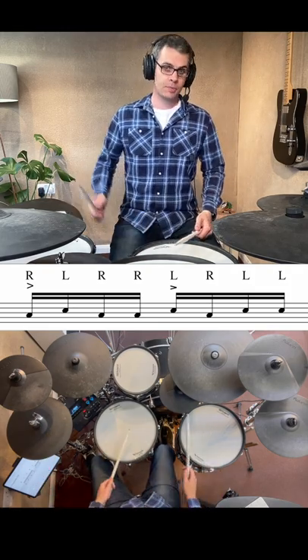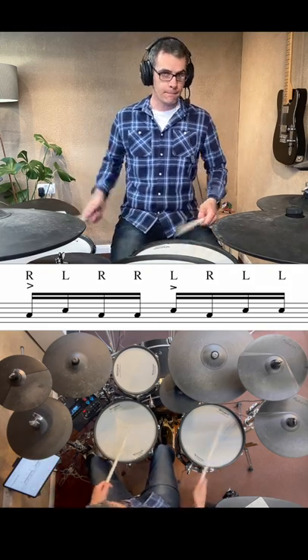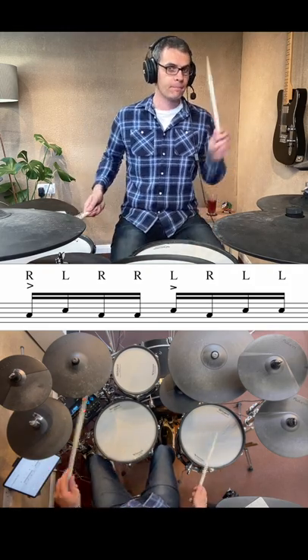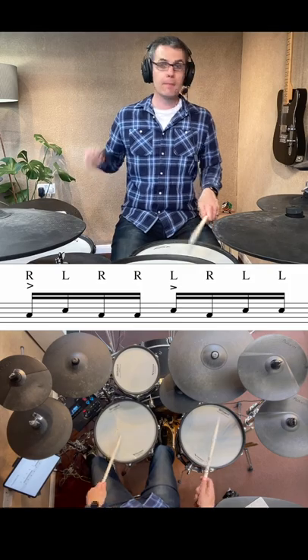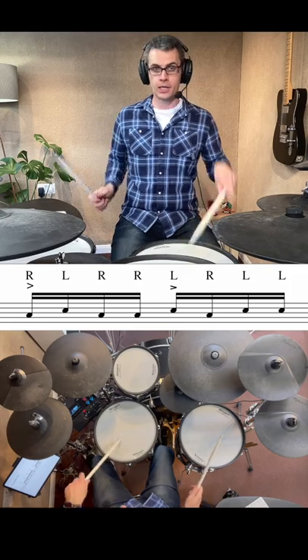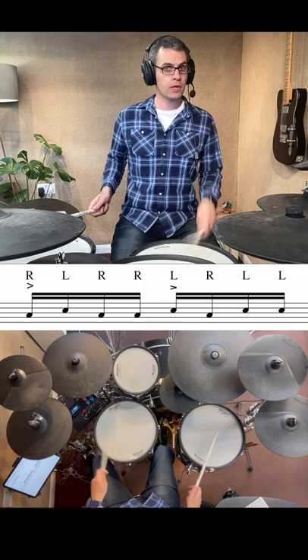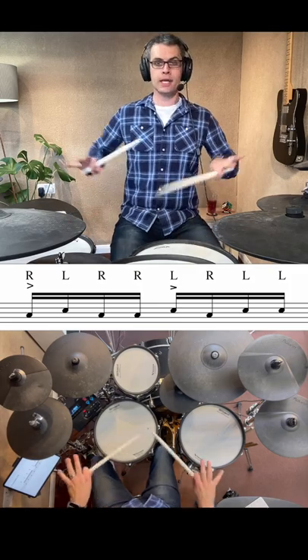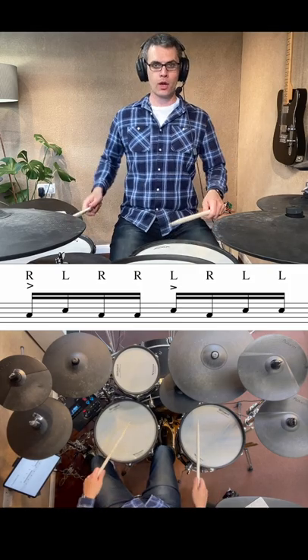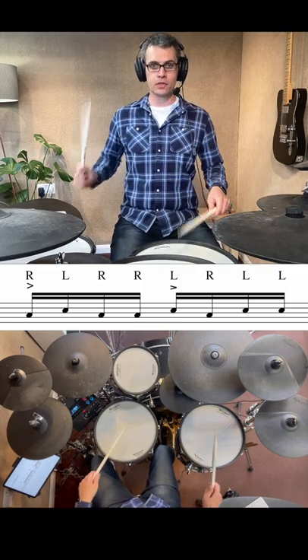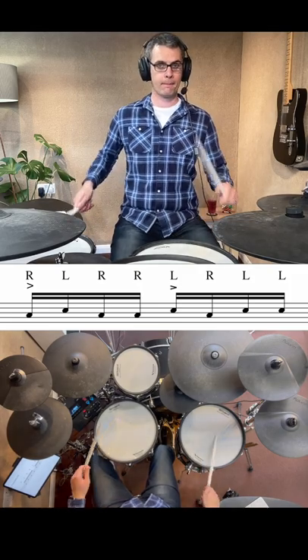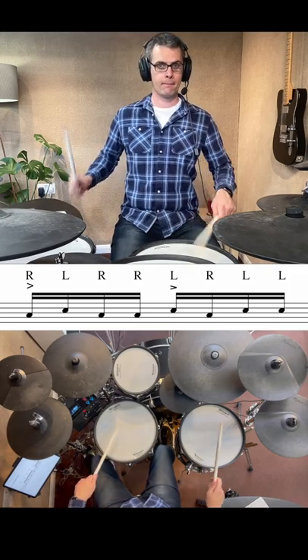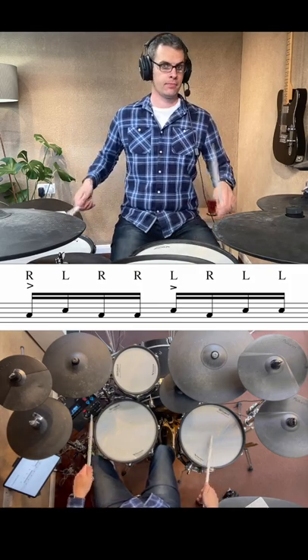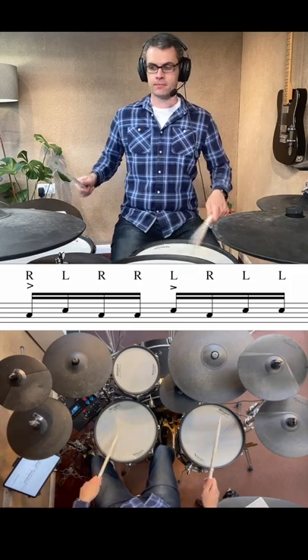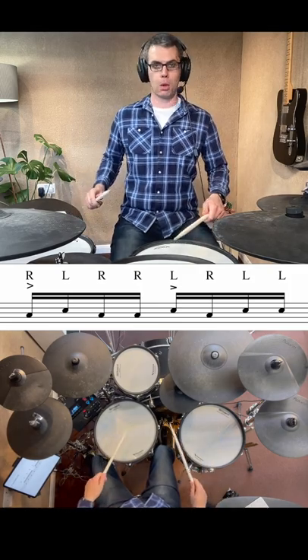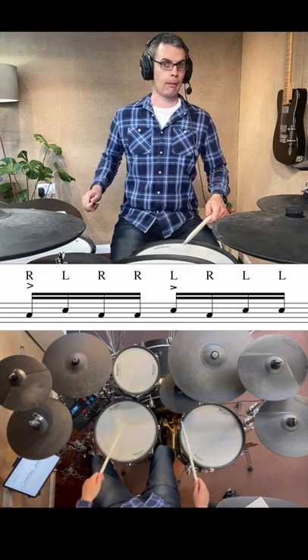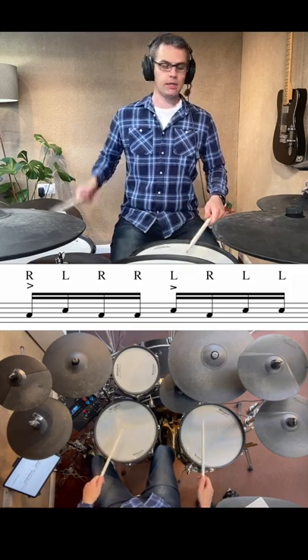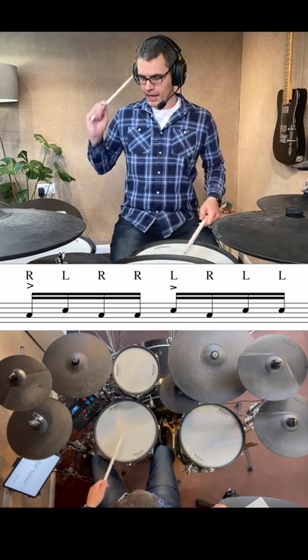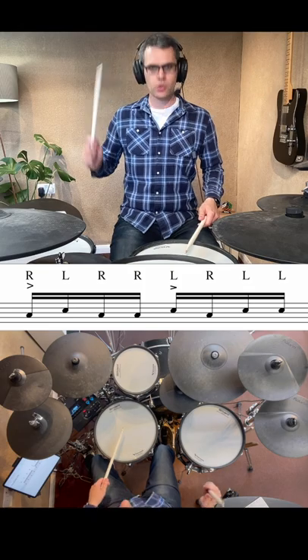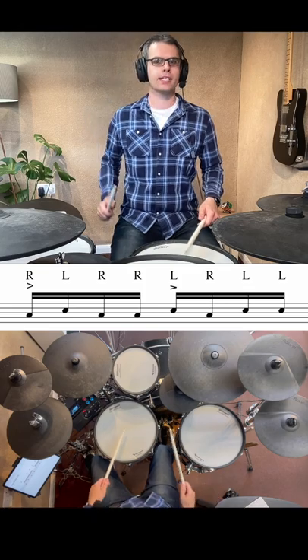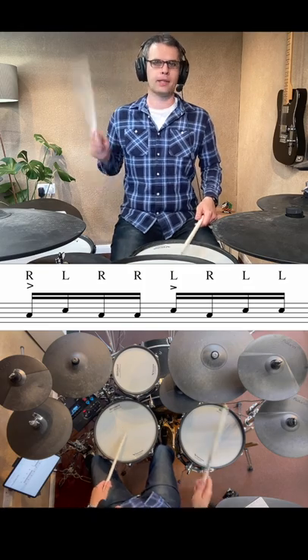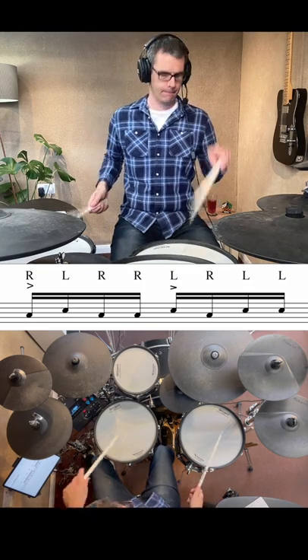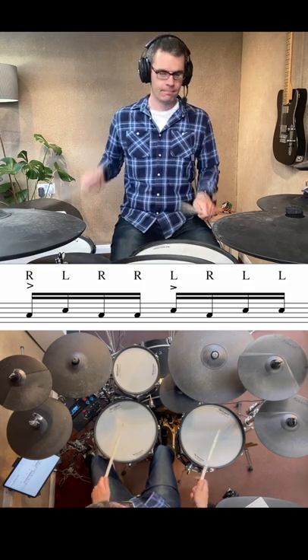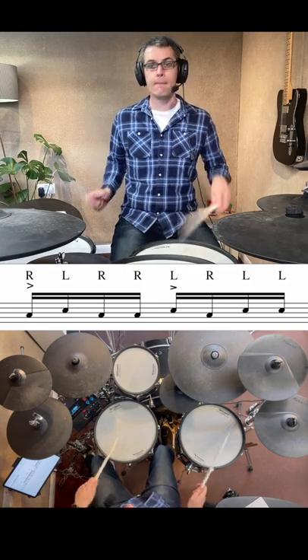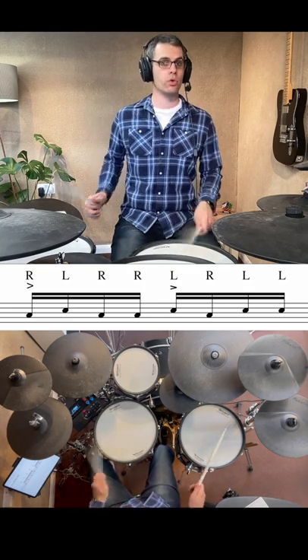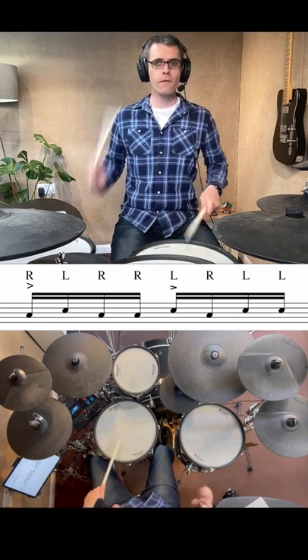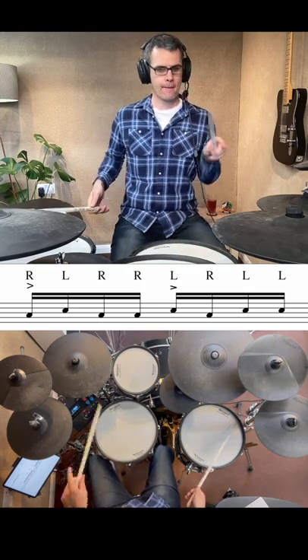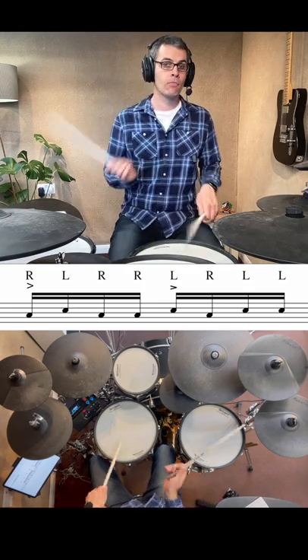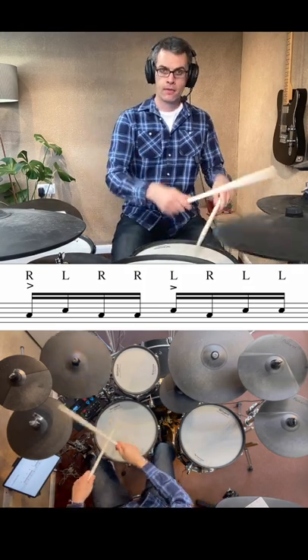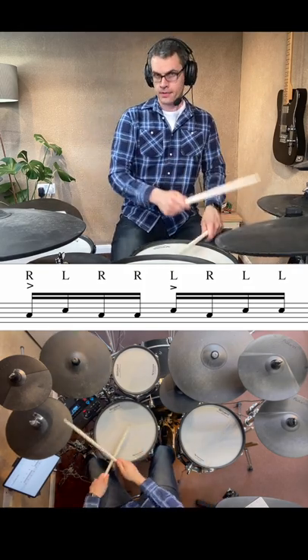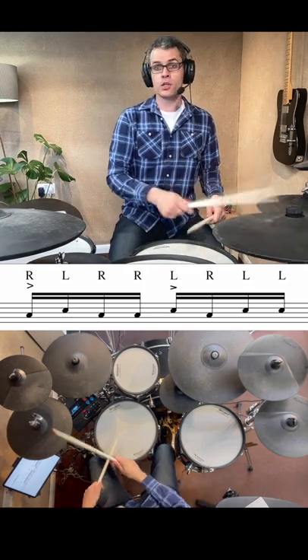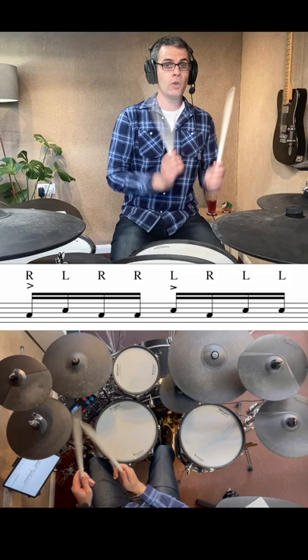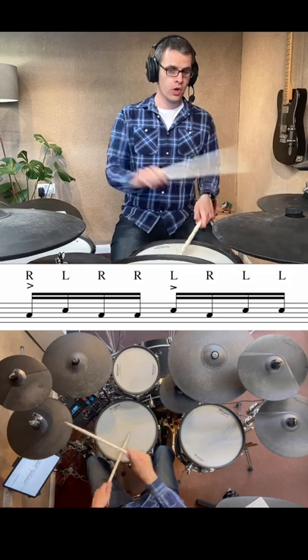Try to speed it up. Make sure you've got the loud notes. Here's it with no loud notes. But loud notes makes it groovy.